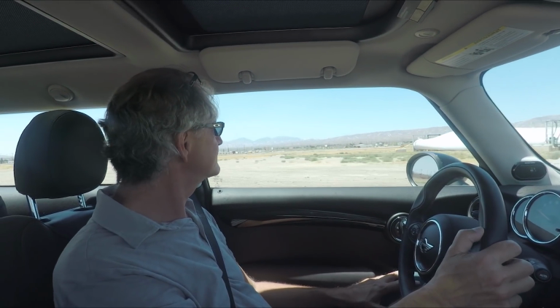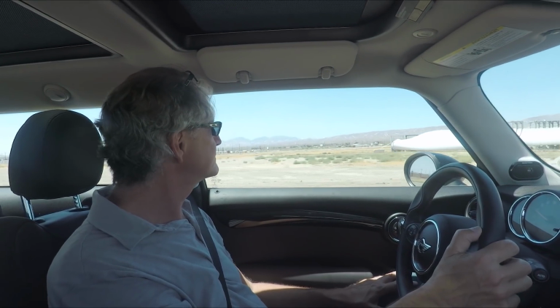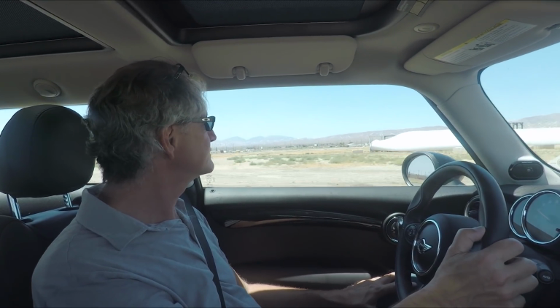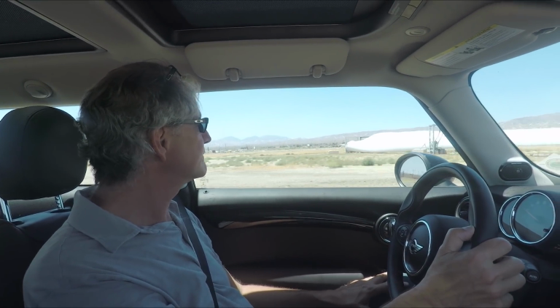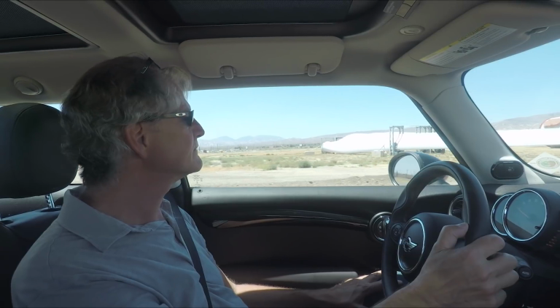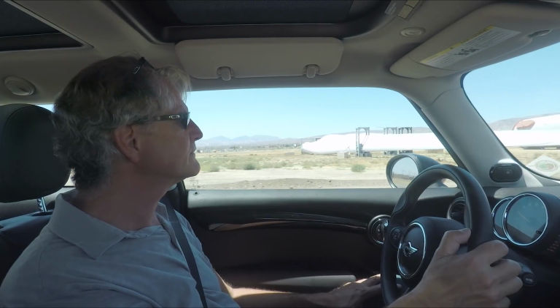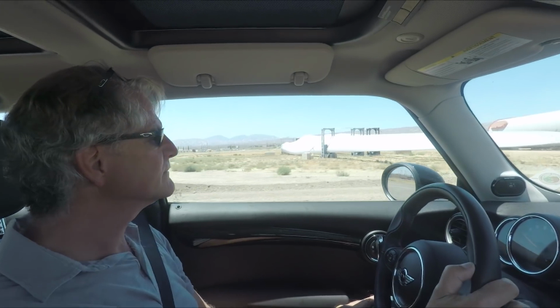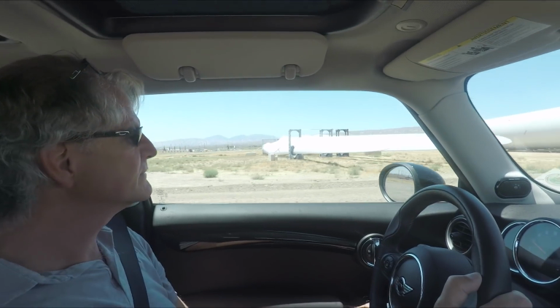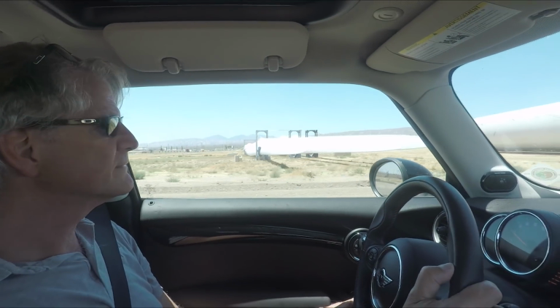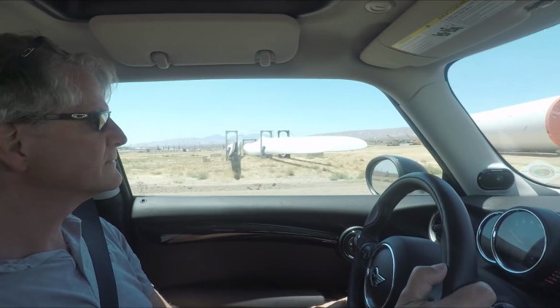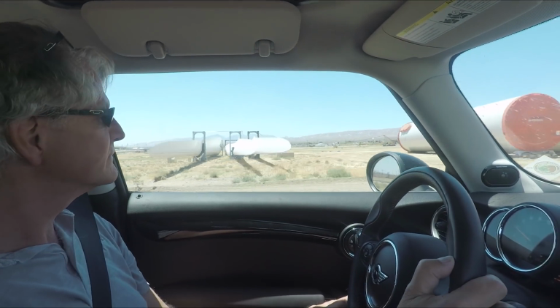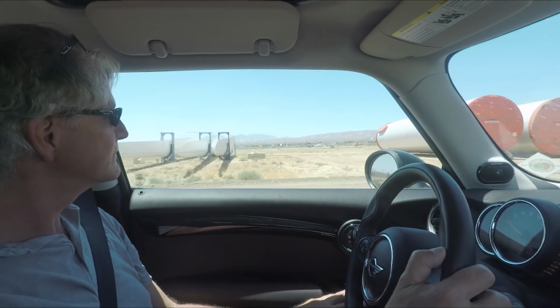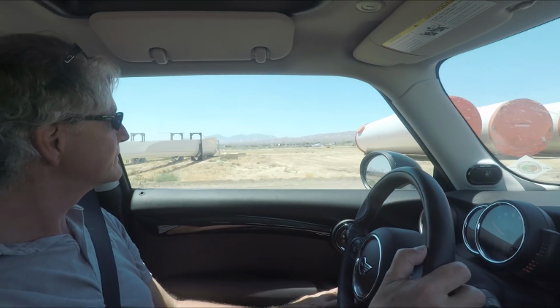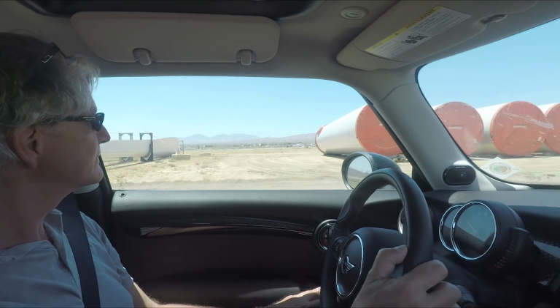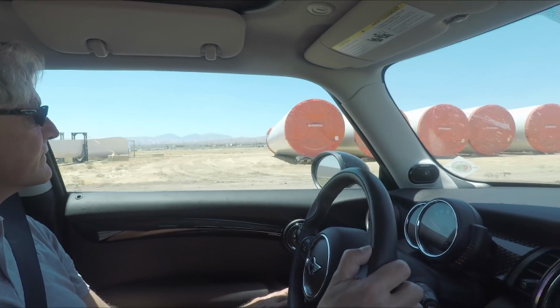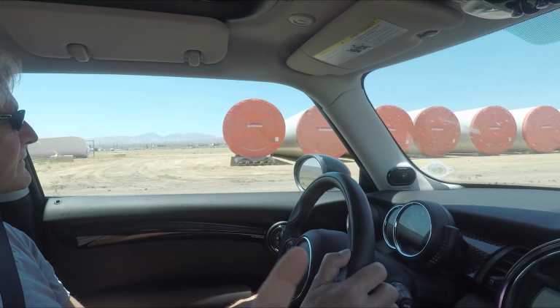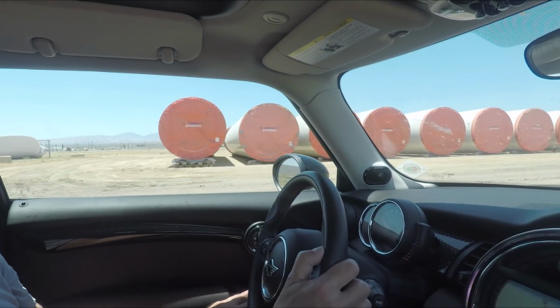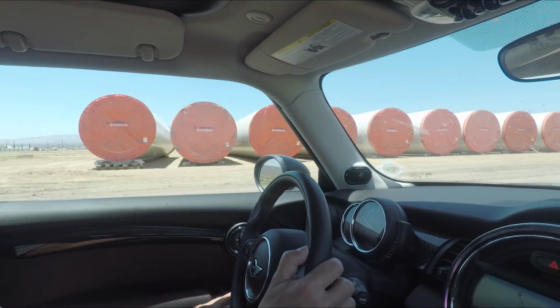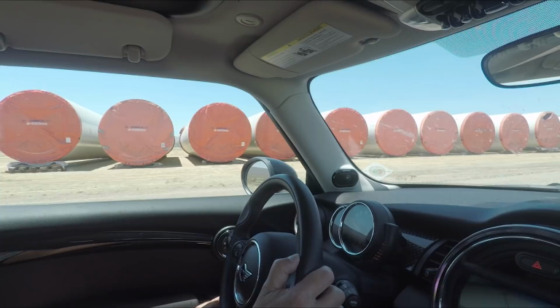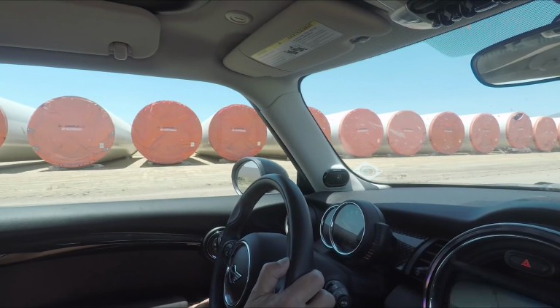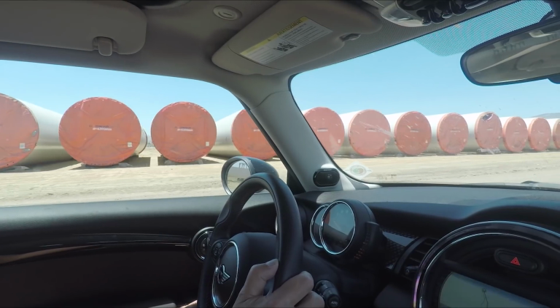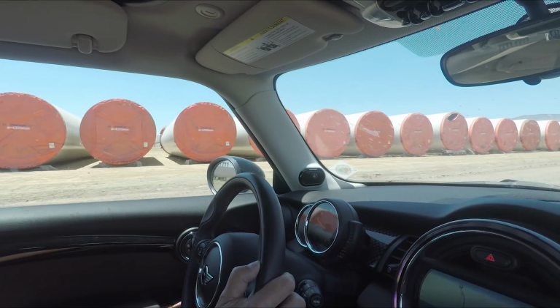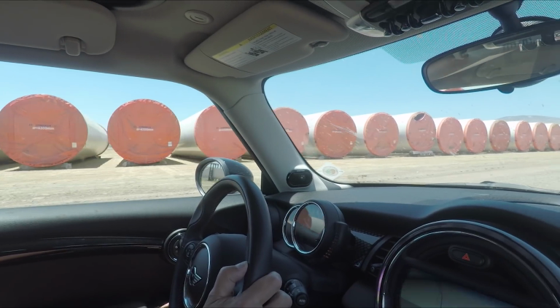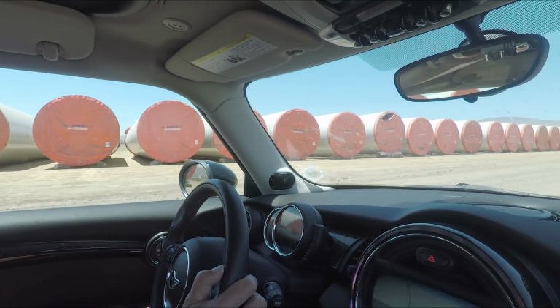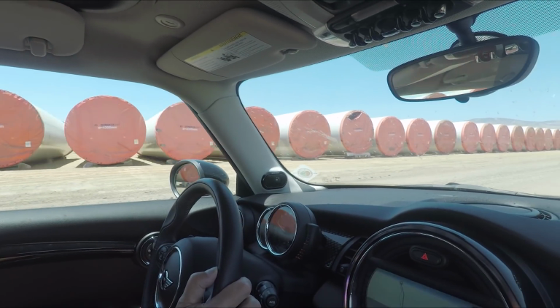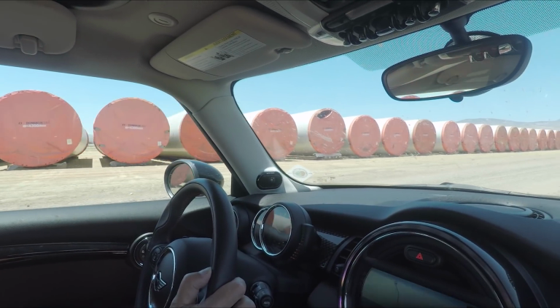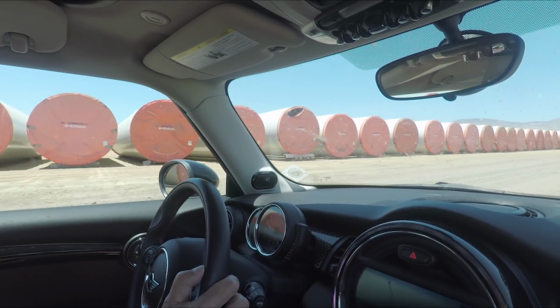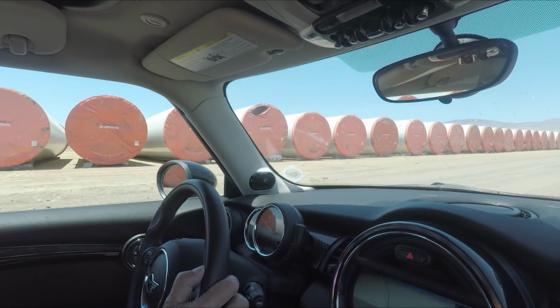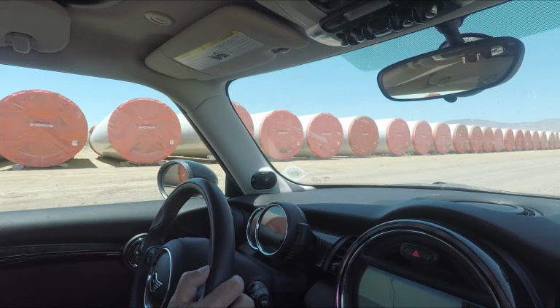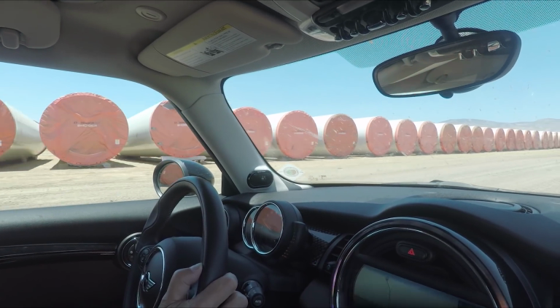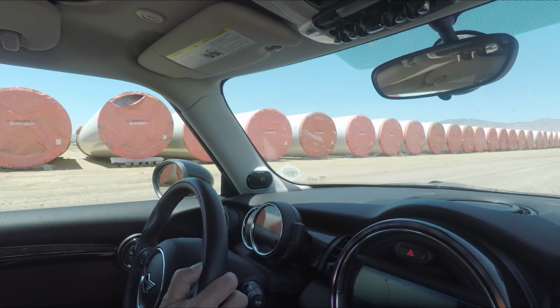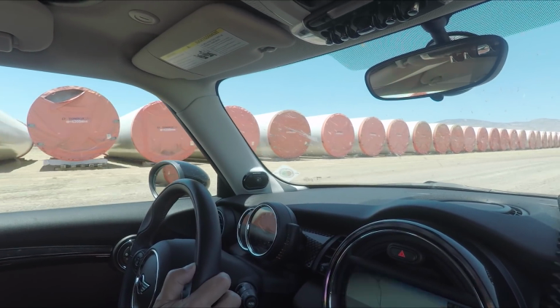They come in on a rail car — they're longer than one though — and then they sit here. Look at the diameter: 4,300 millimeters. Yeah, that's about 20 feet.